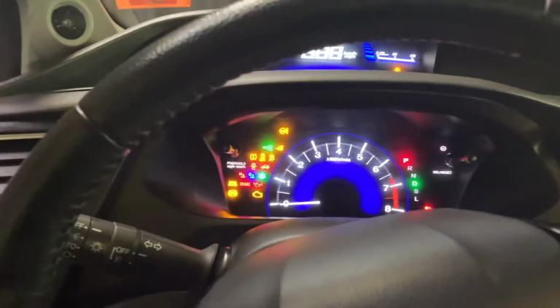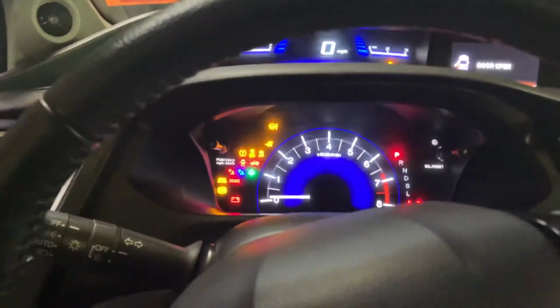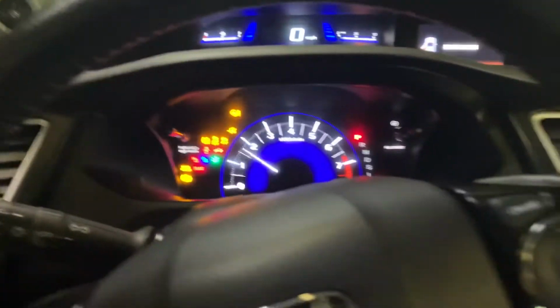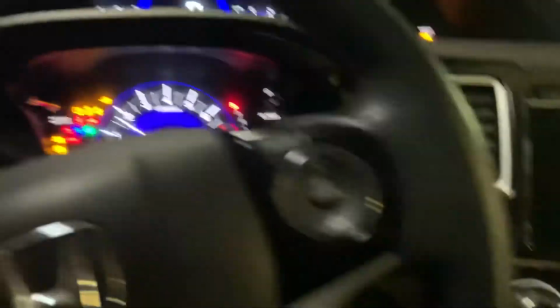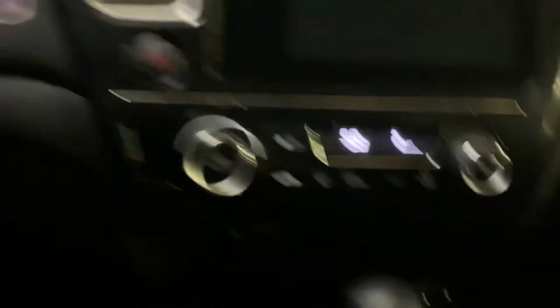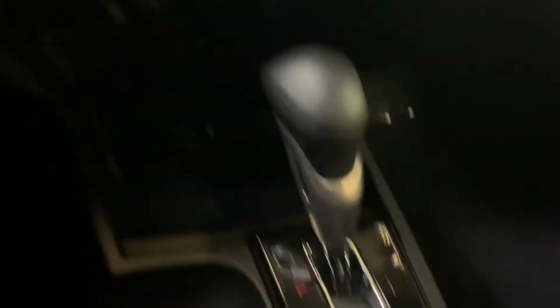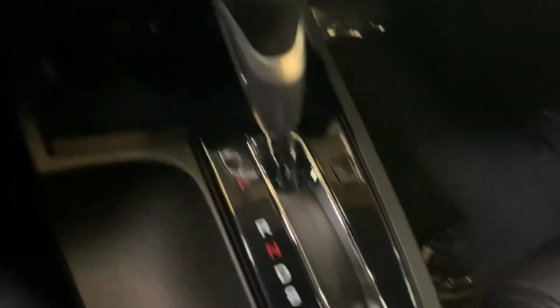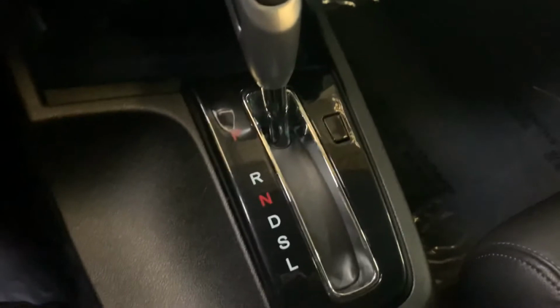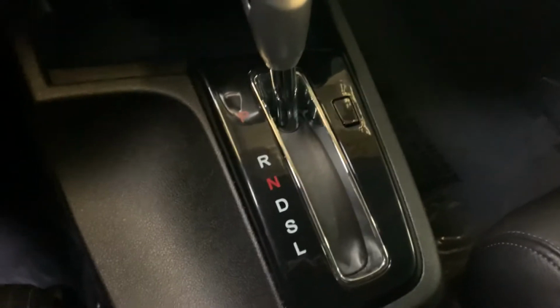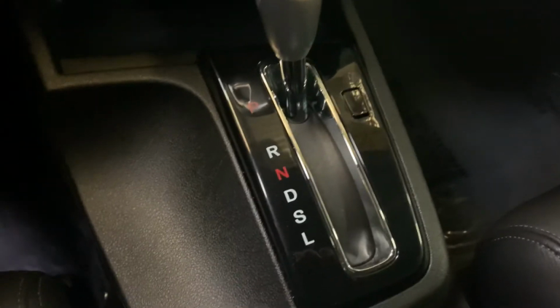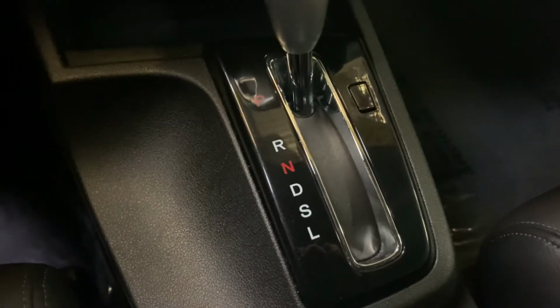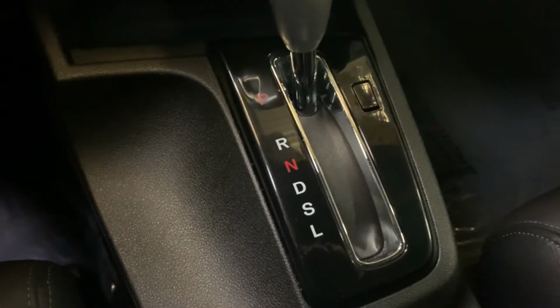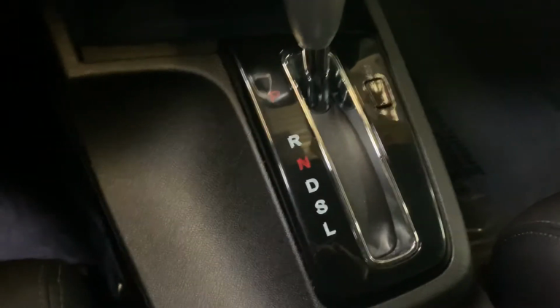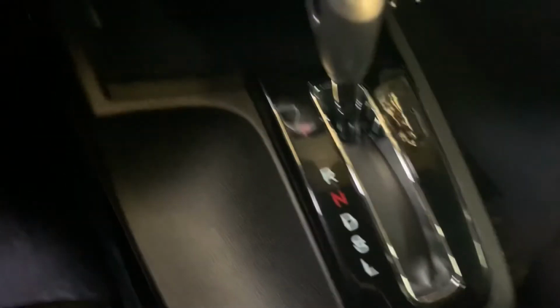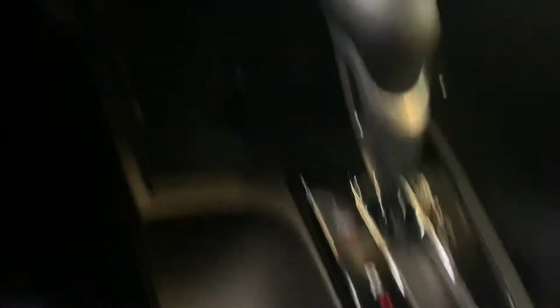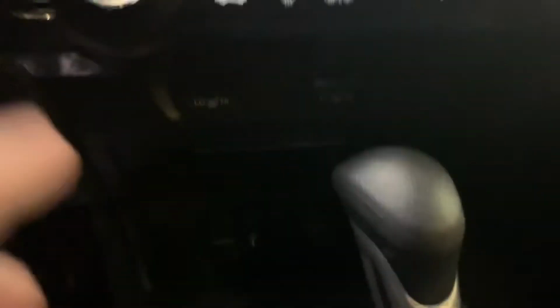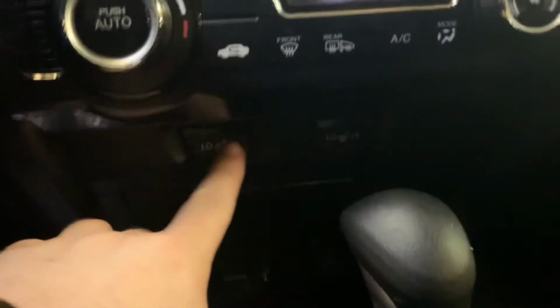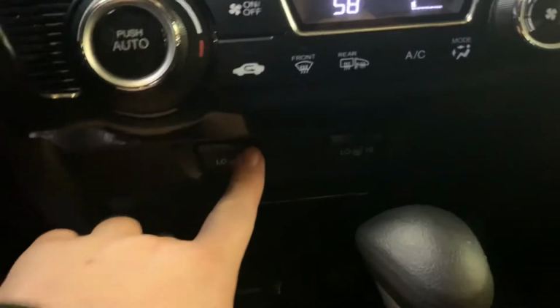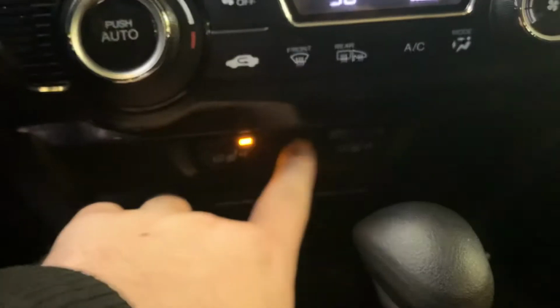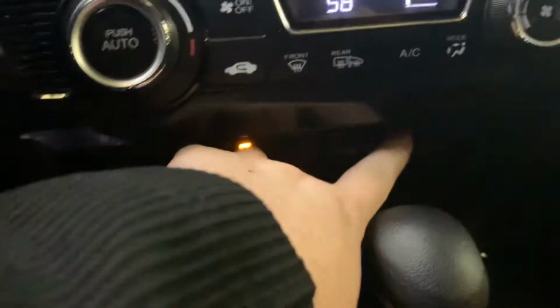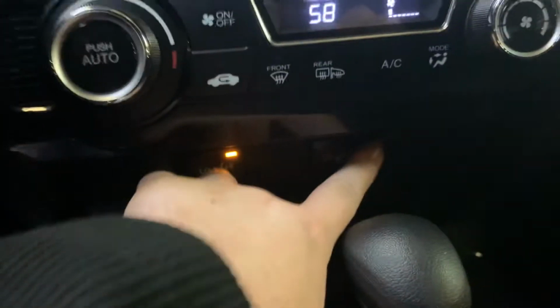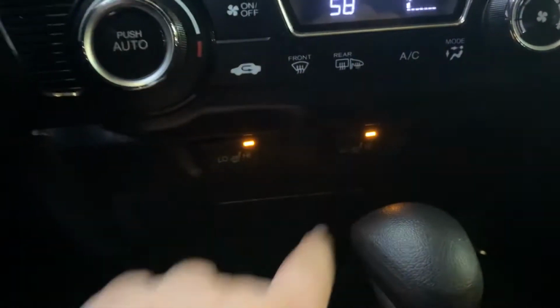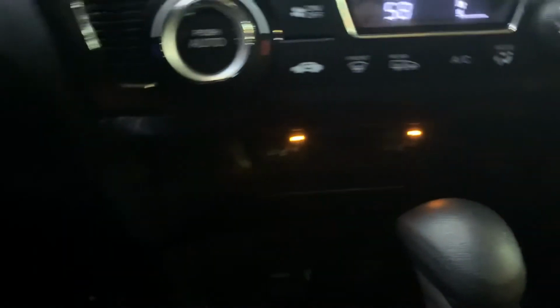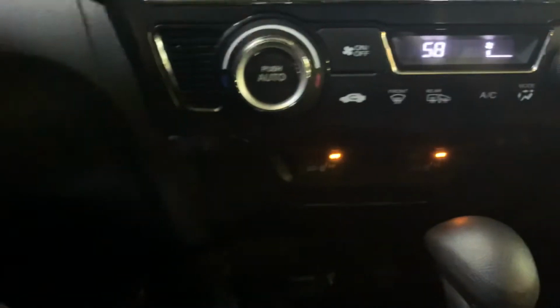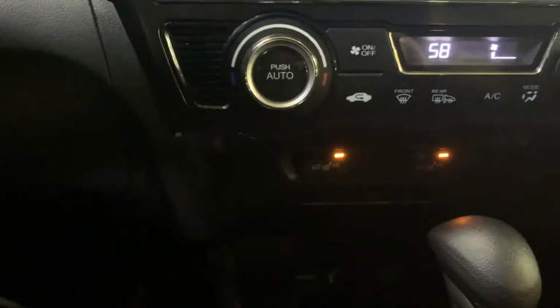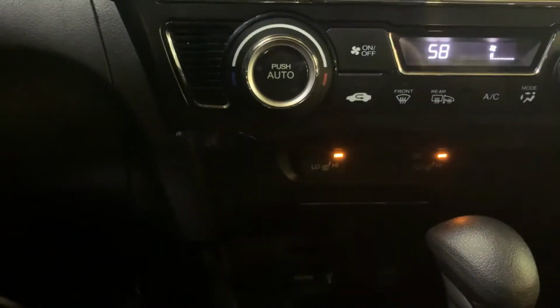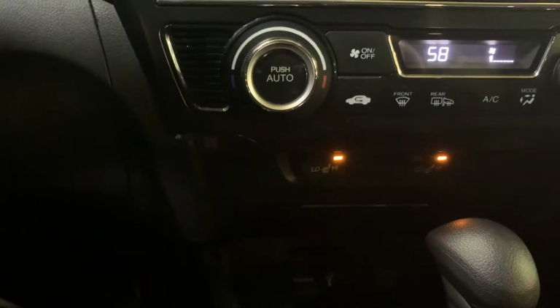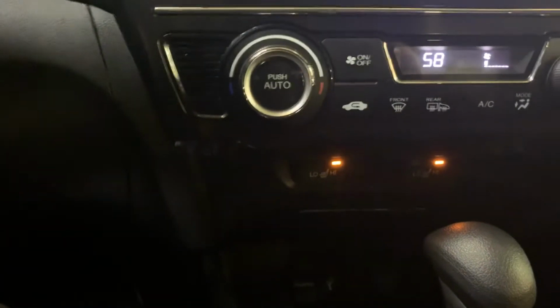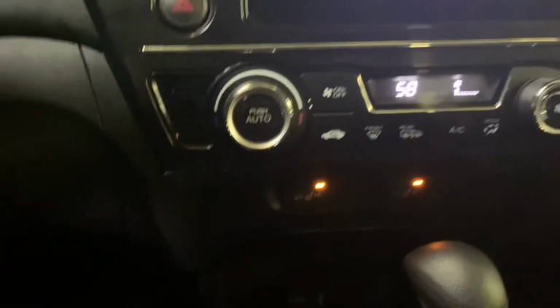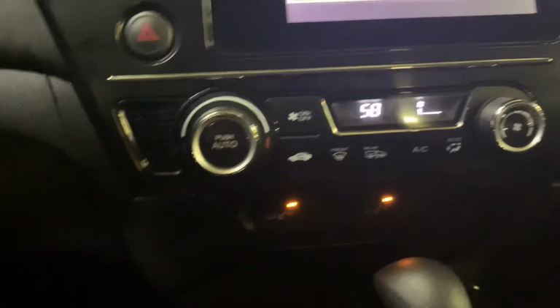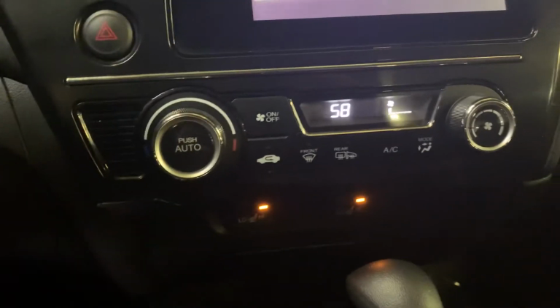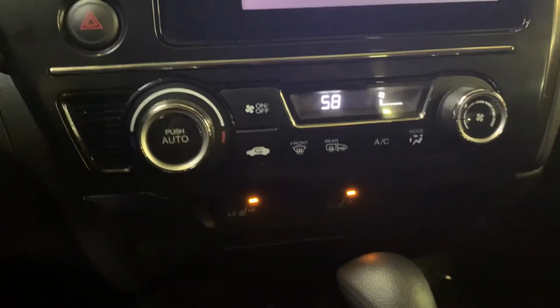Start this right up. Starting down here, you have your shifter and you do have heated seats, and the driver's seat is powered. Full weather interior as well.